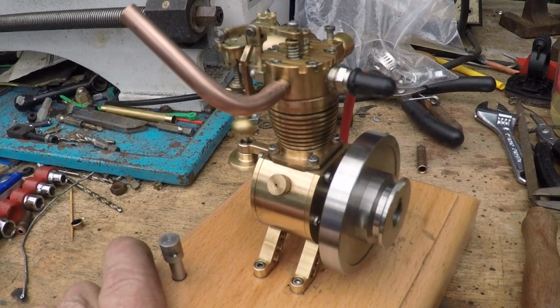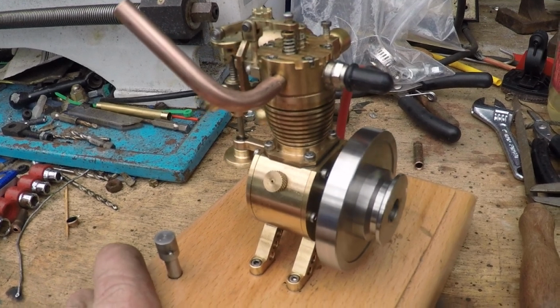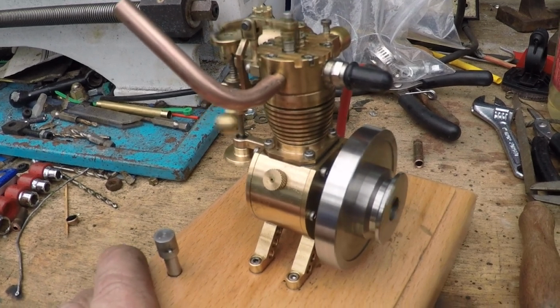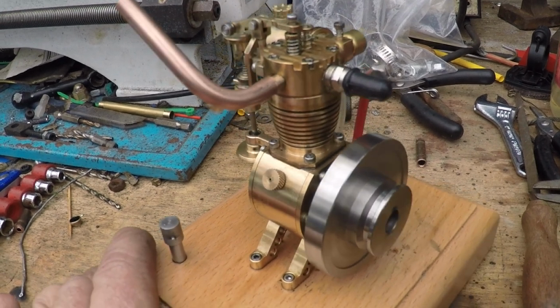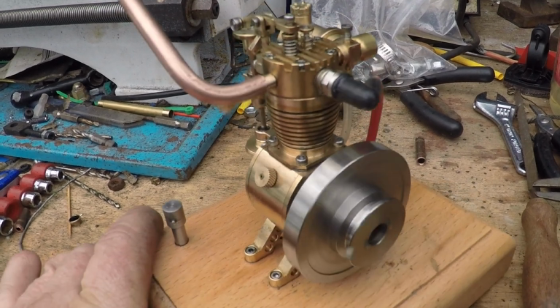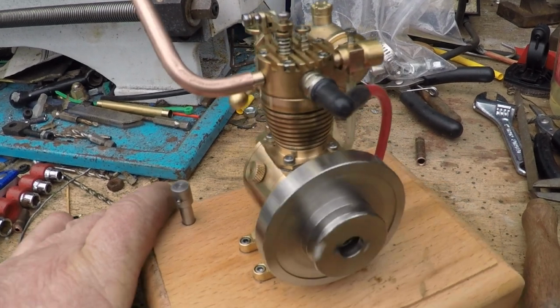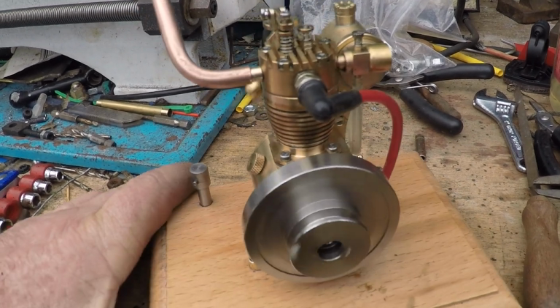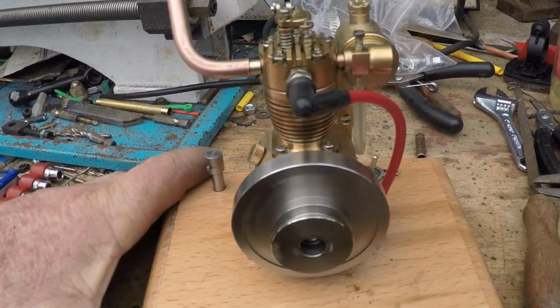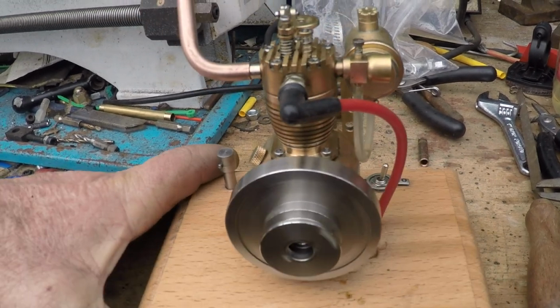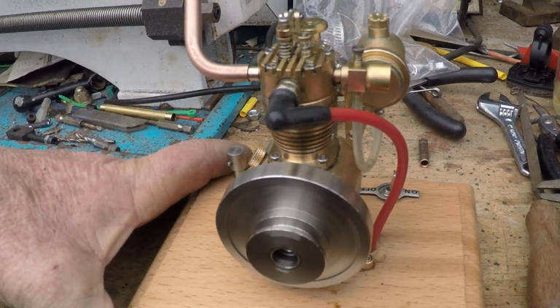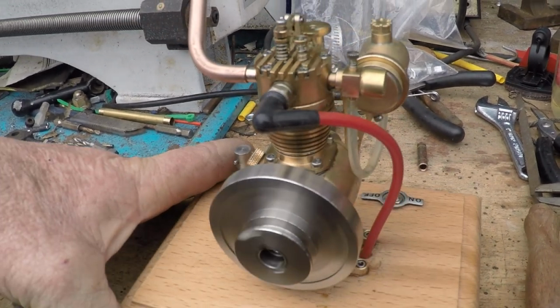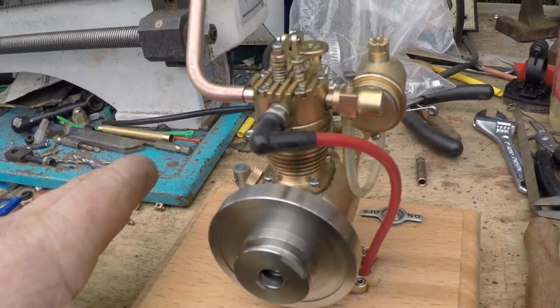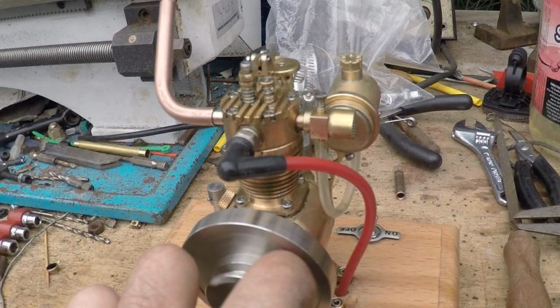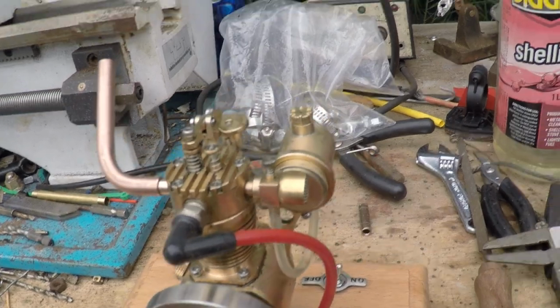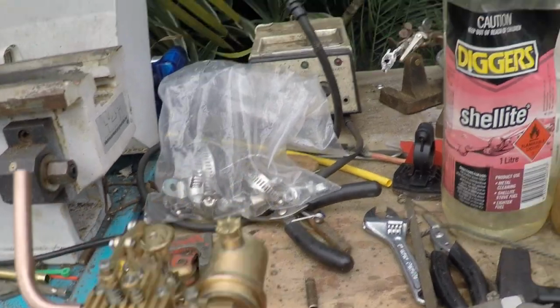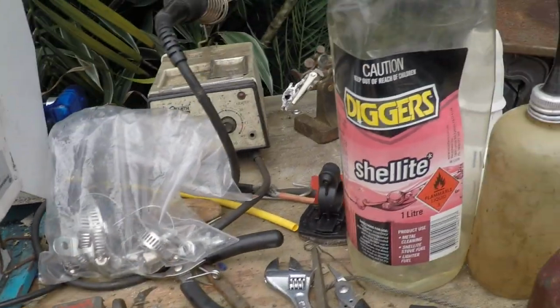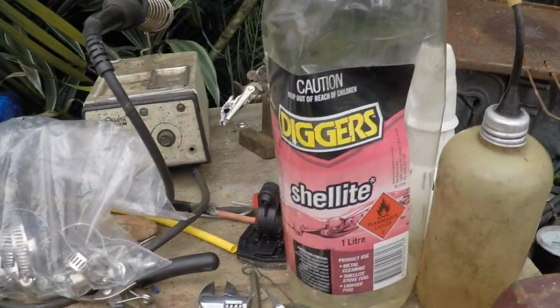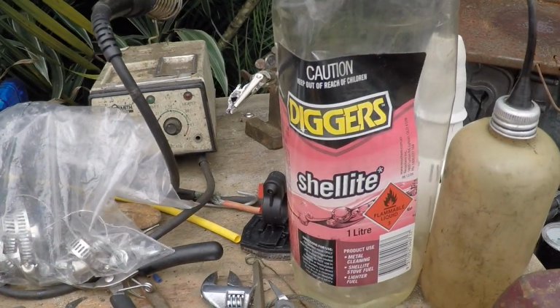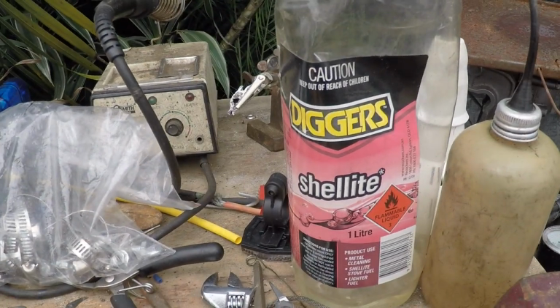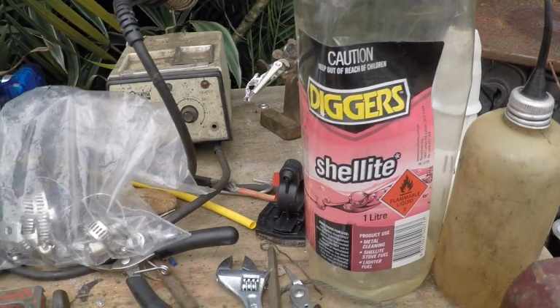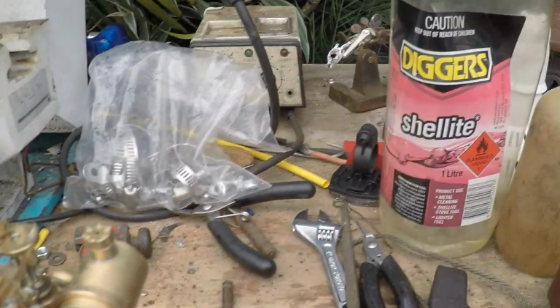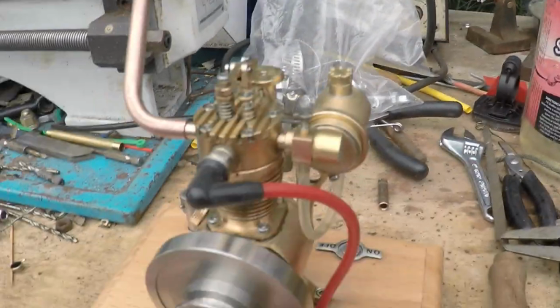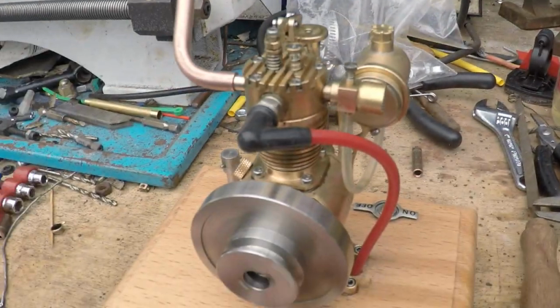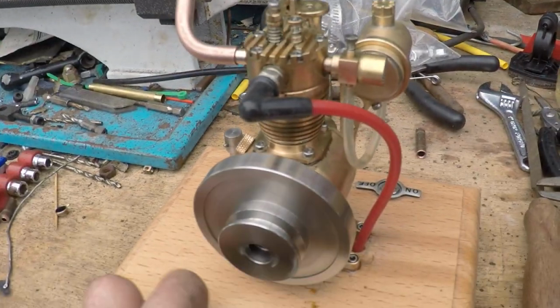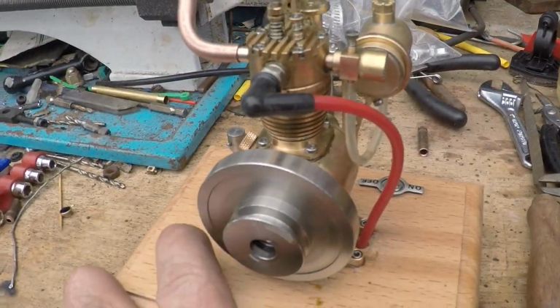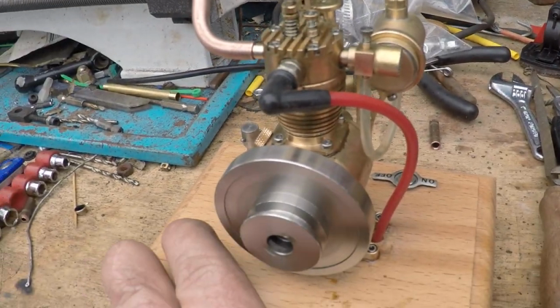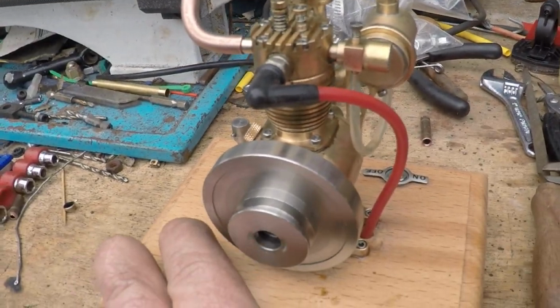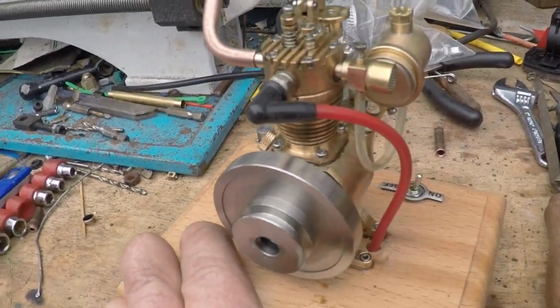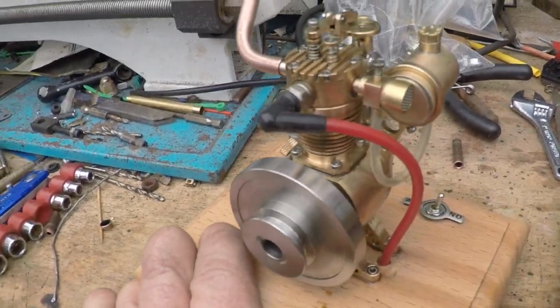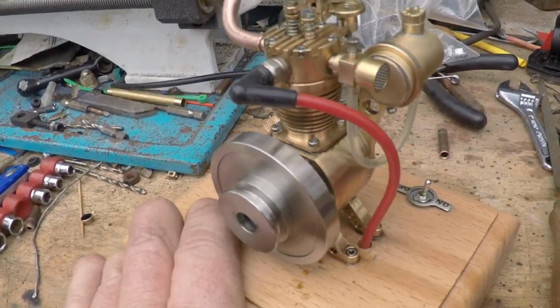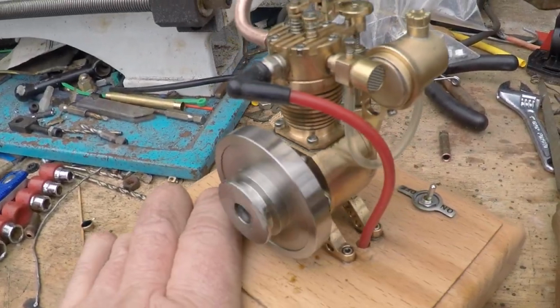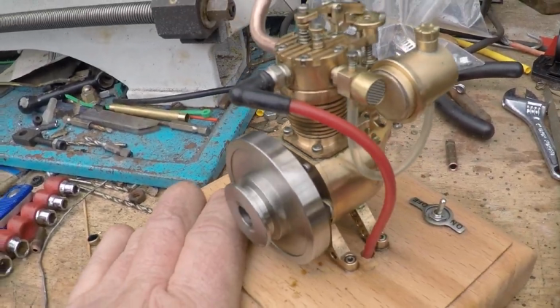I'm just running one of these little engines, hitting this, running on shellite, 50 to 1 synthetic oil.